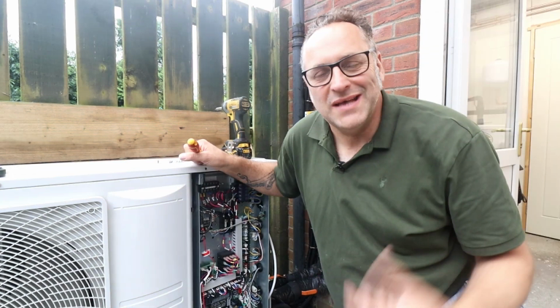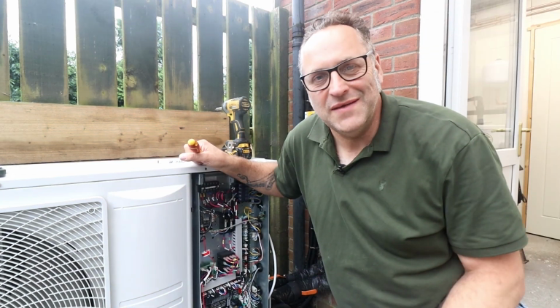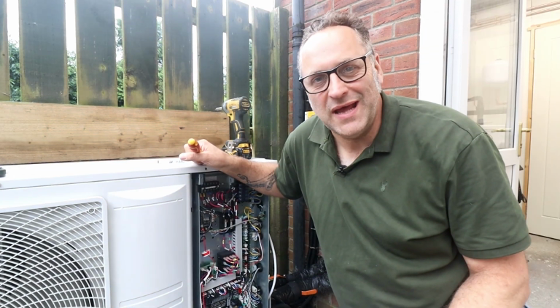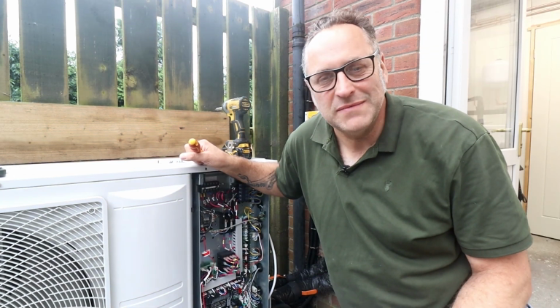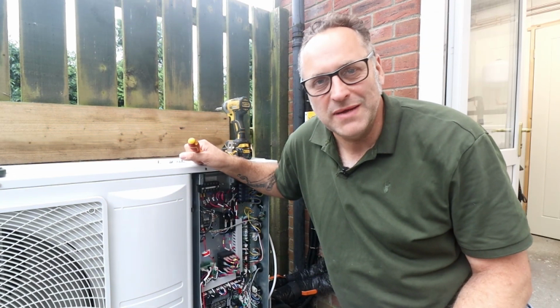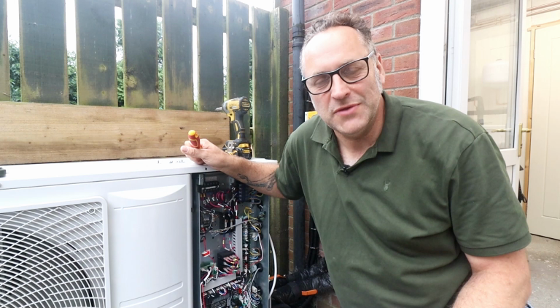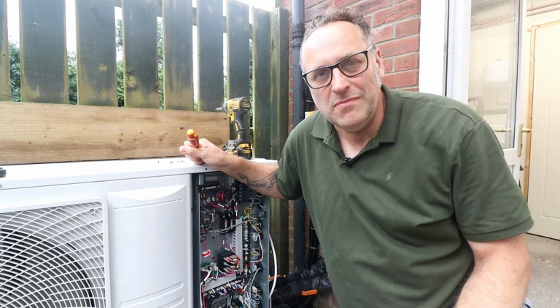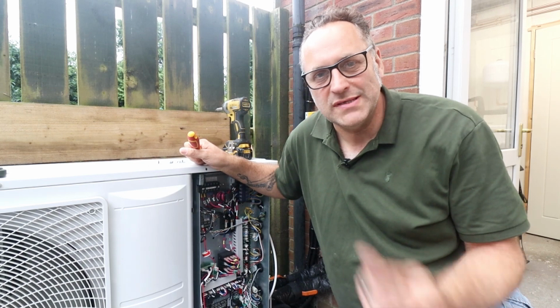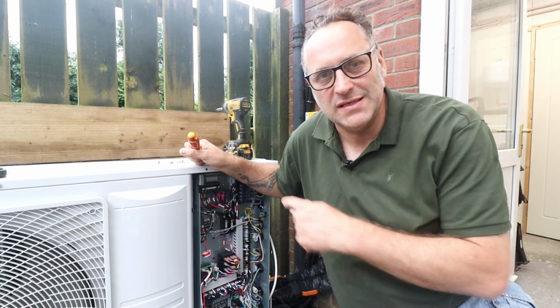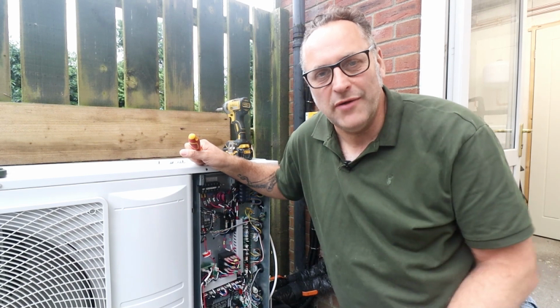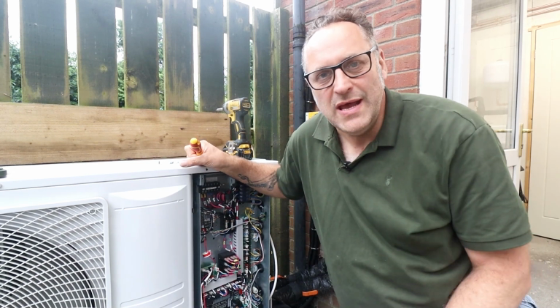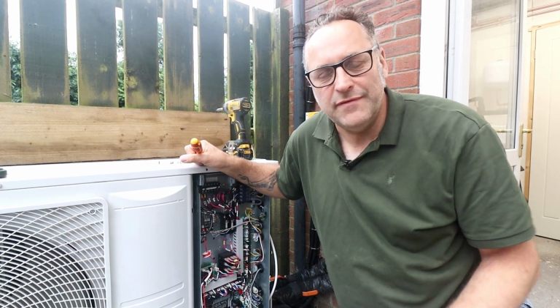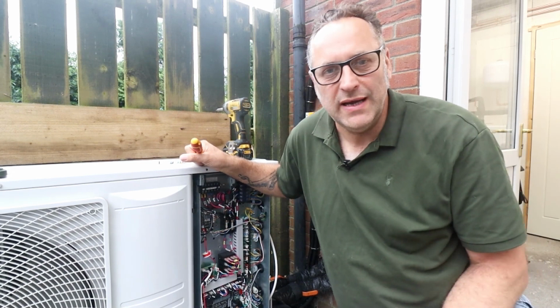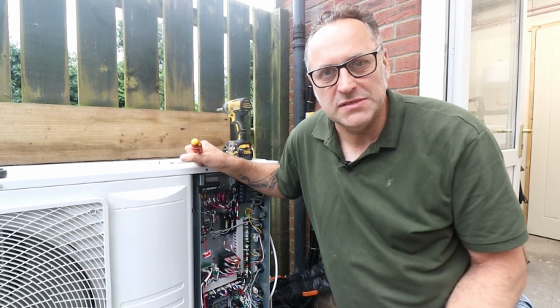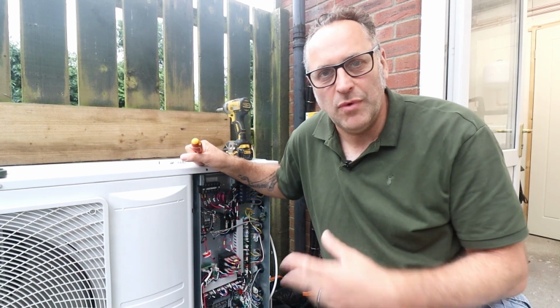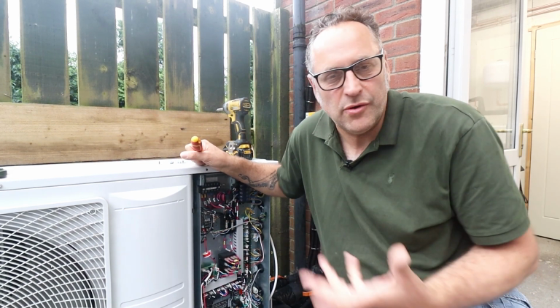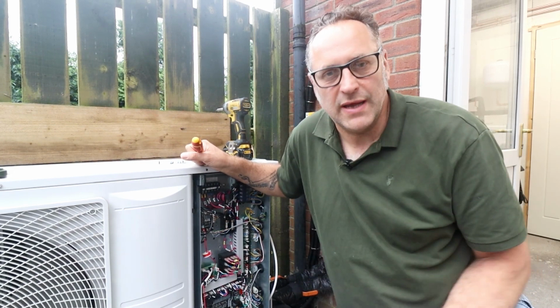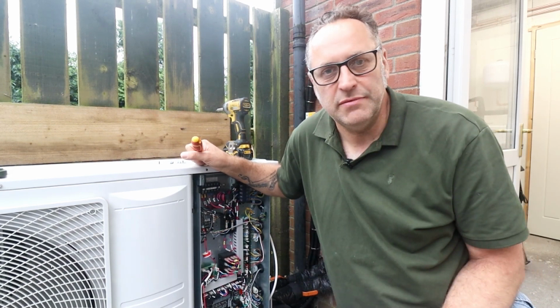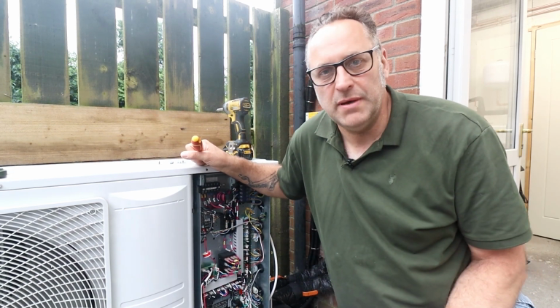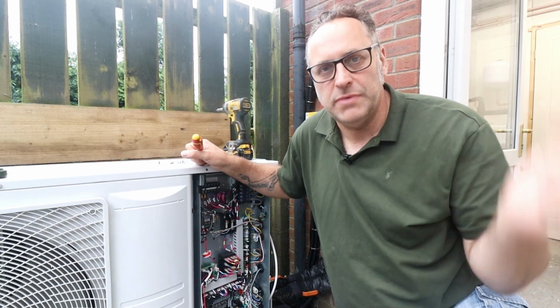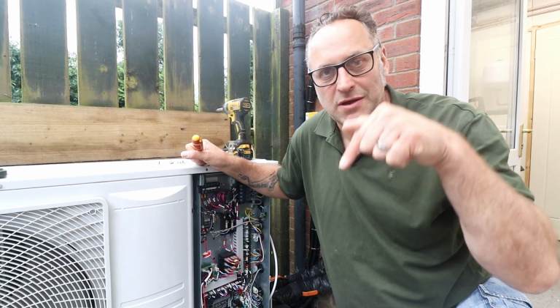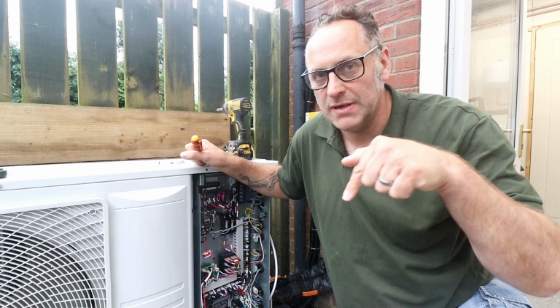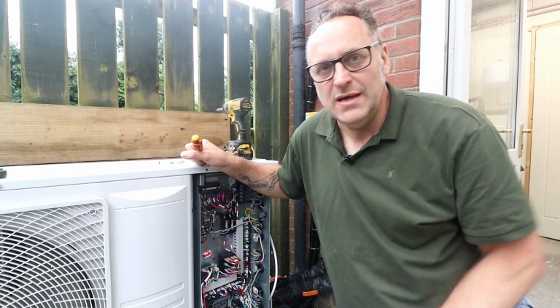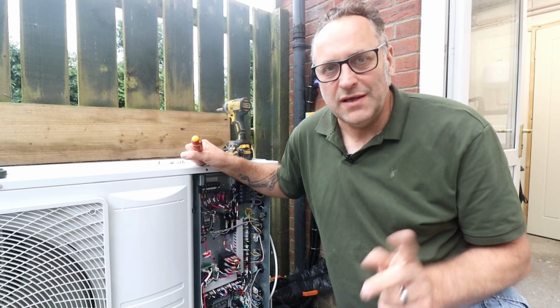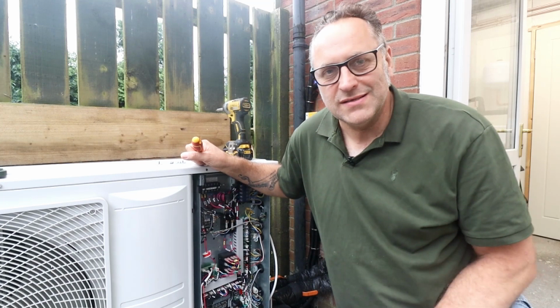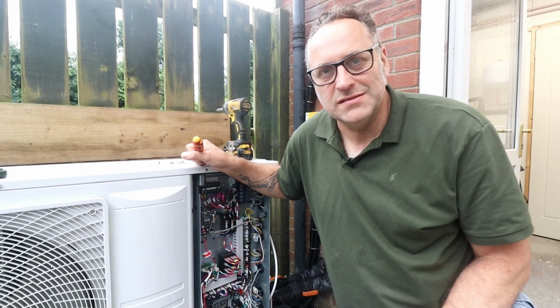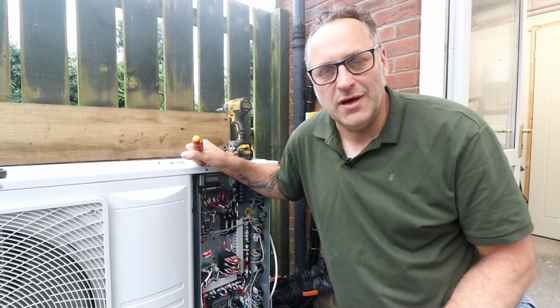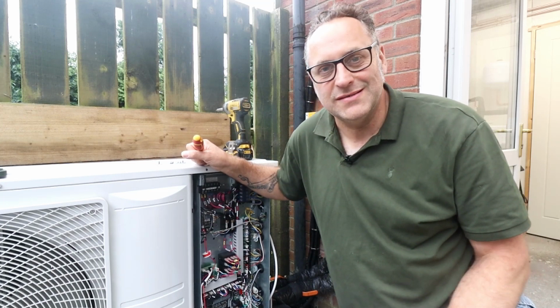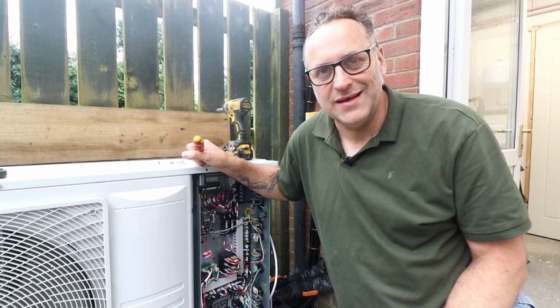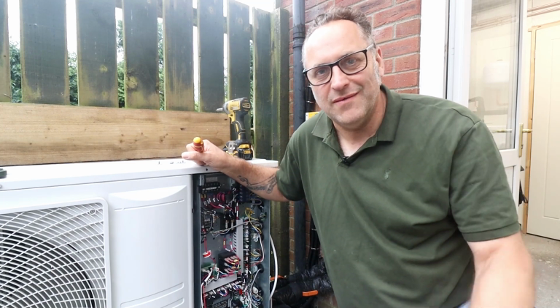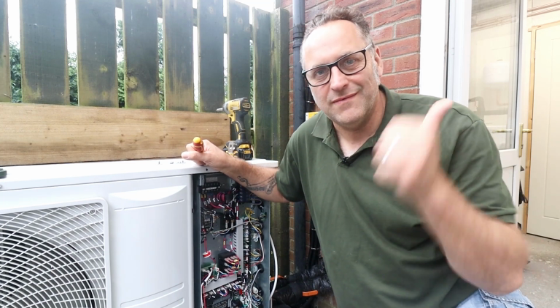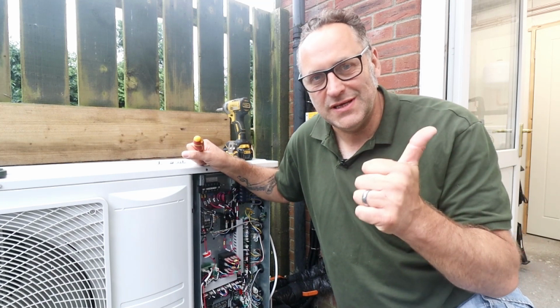That's it for today from designmeaheatpump.com on this Hisense wiring. If you've got any questions about the wiring or anything else to do with heat pumps, put them in the comments below. Don't forget to like and subscribe, and I'll see you next time. Cheers!